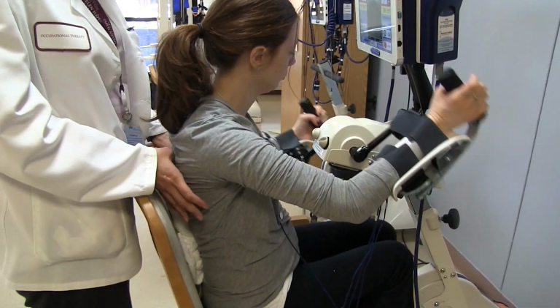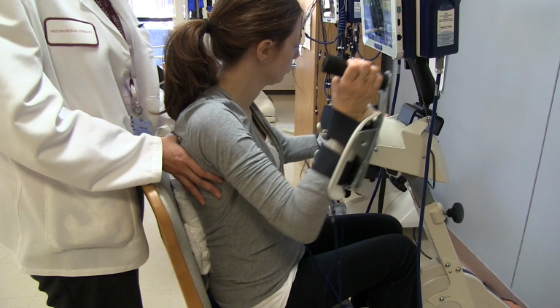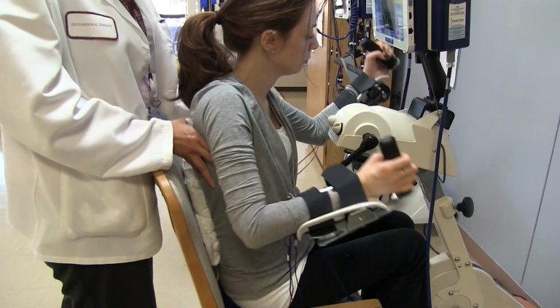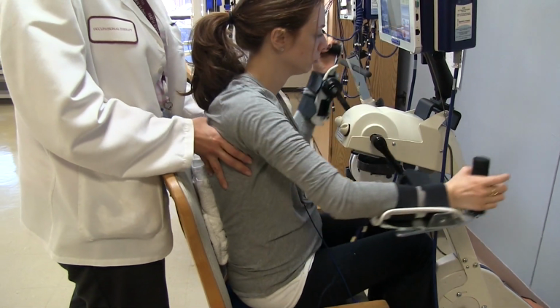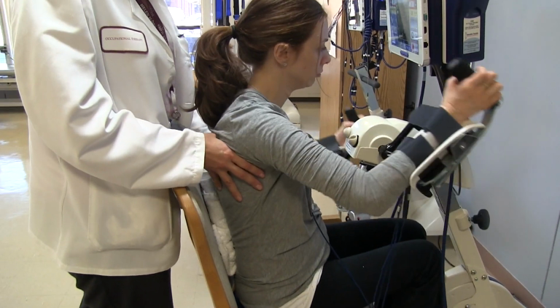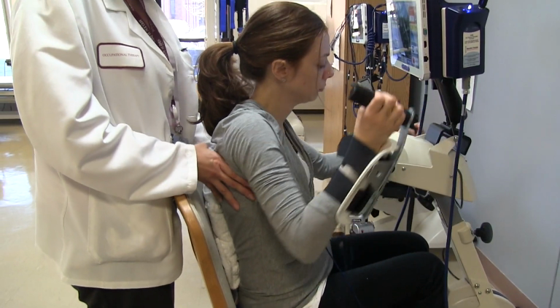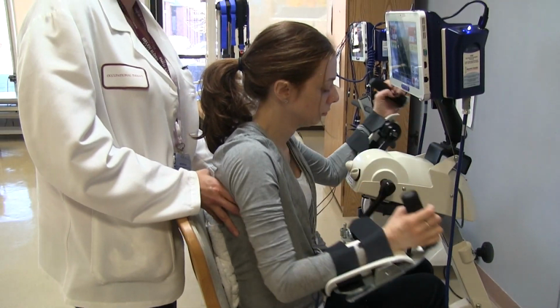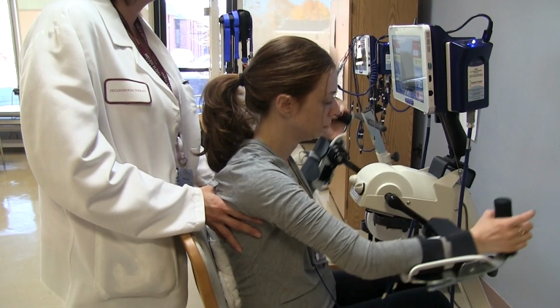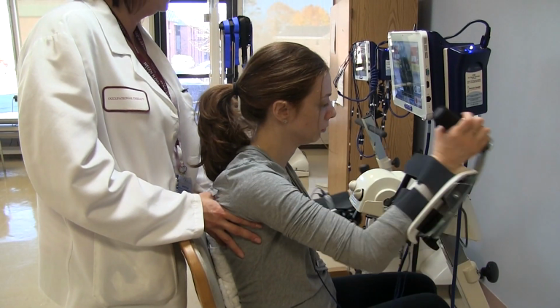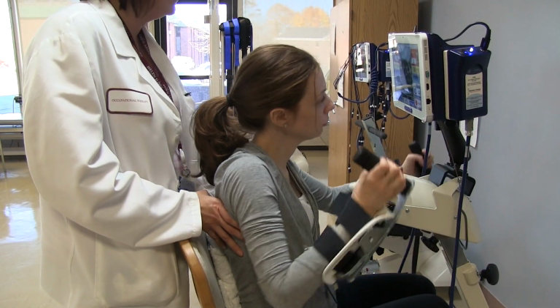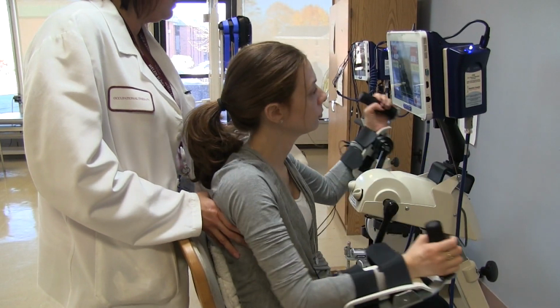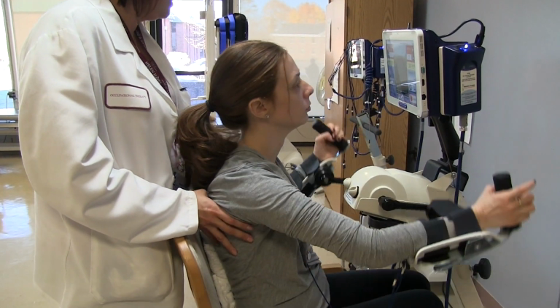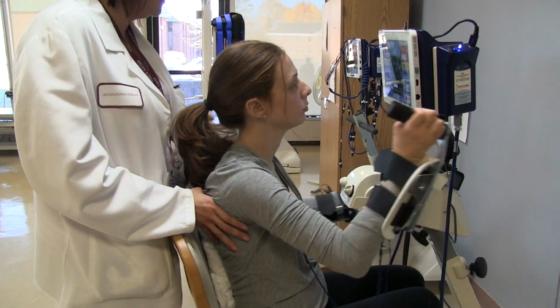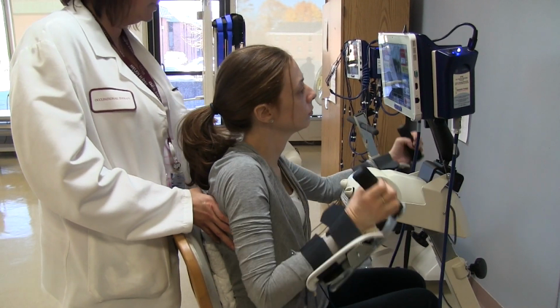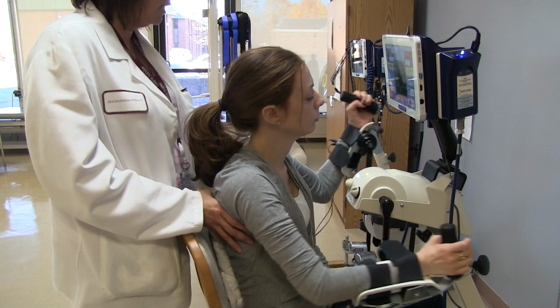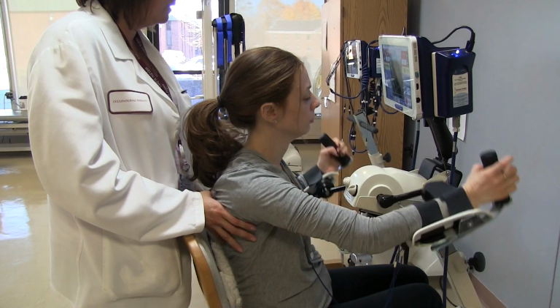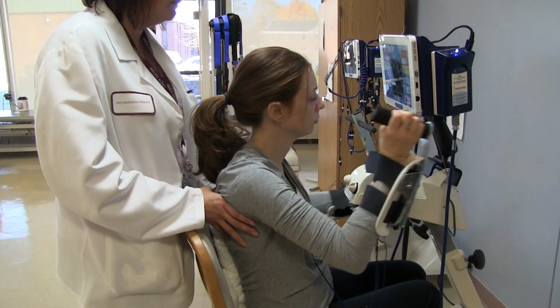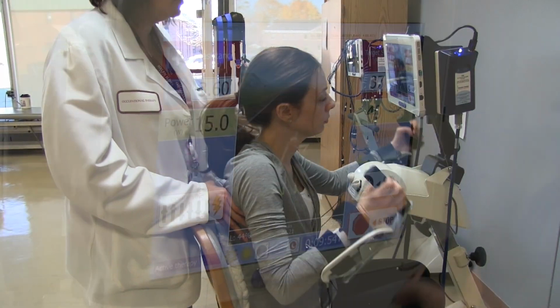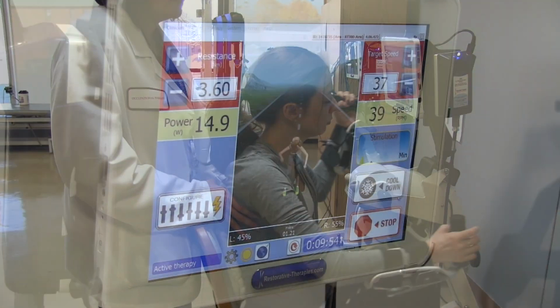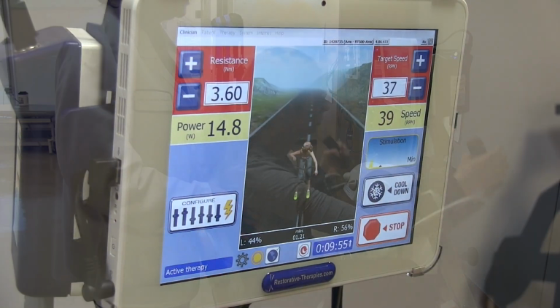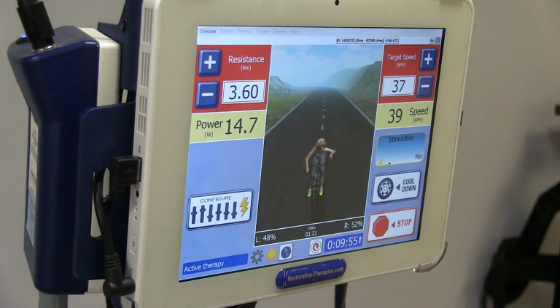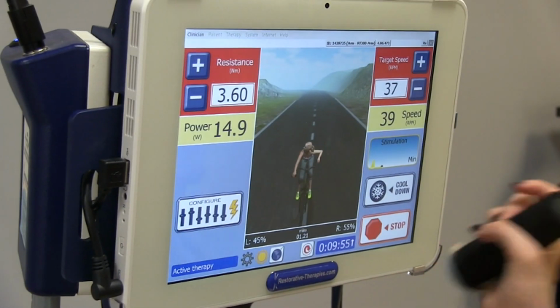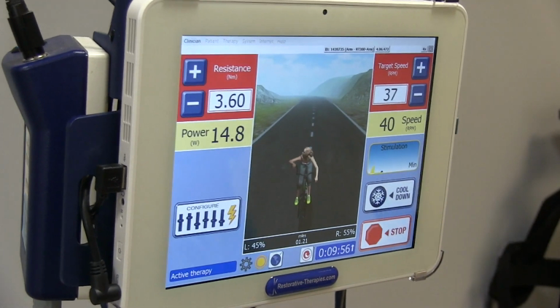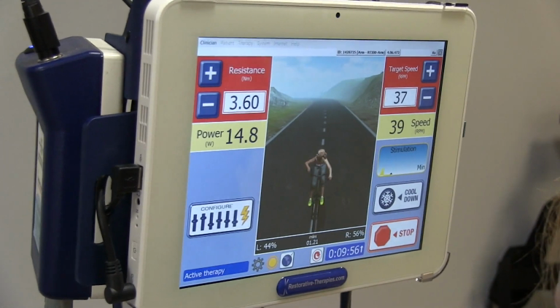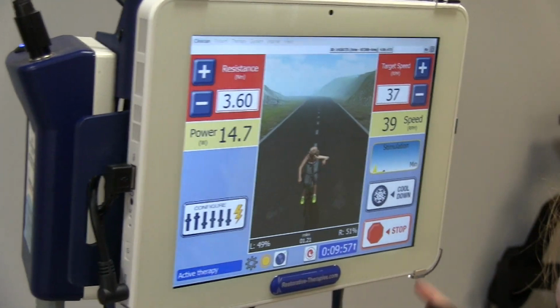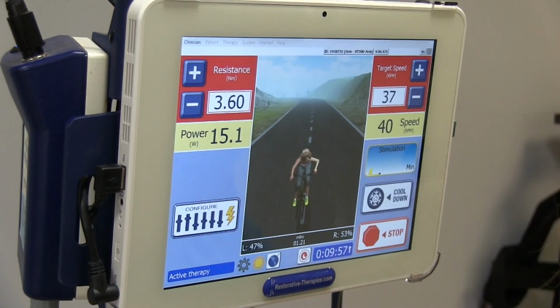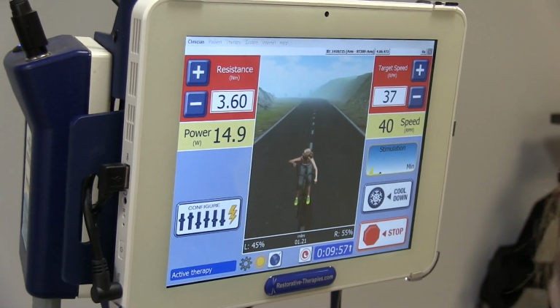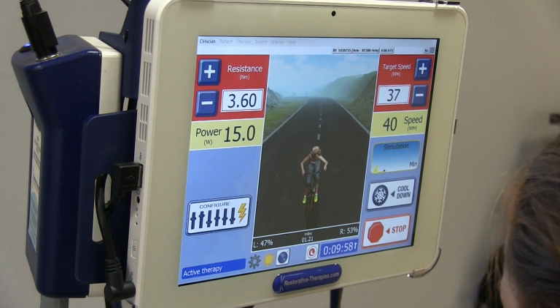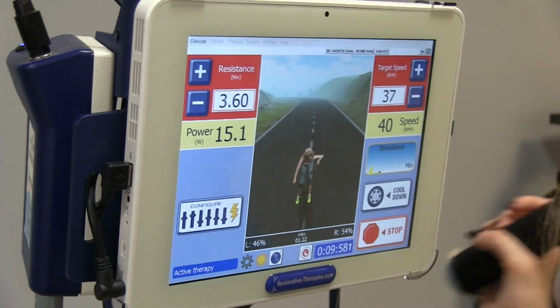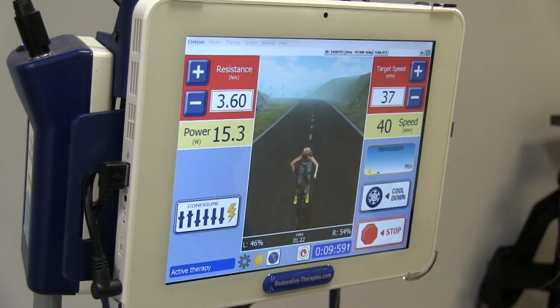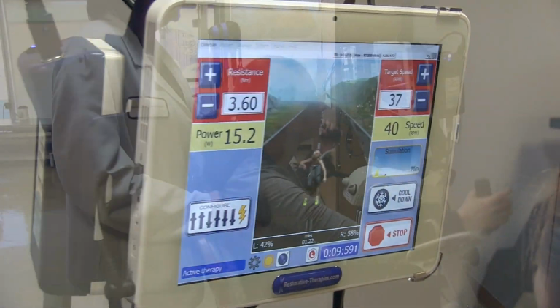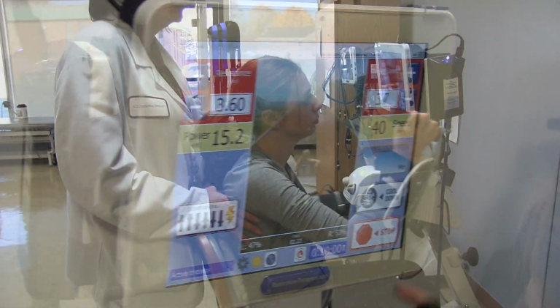I'm giving her a little assistance here because Lauren tends to topple to the right while she's cycling. We have electrical stimulation helping to facilitate the muscles to contract to help cycle the bike.